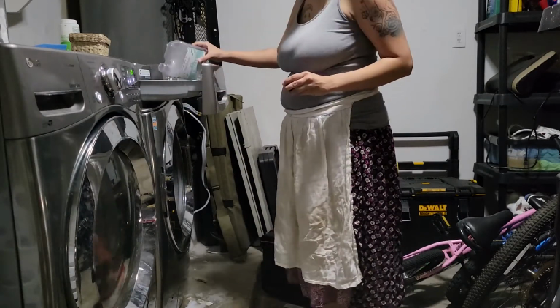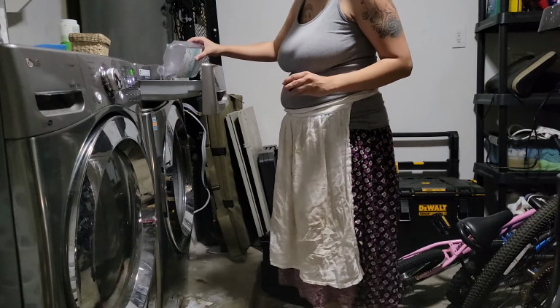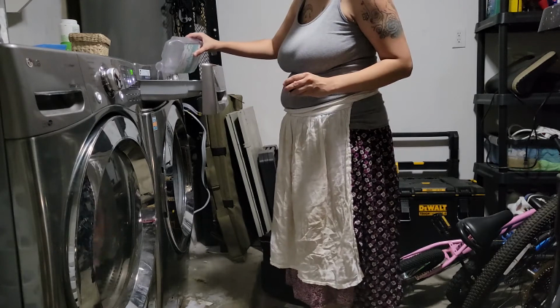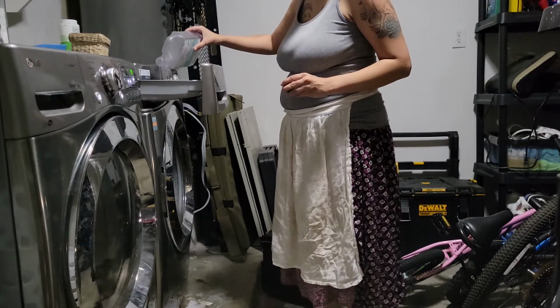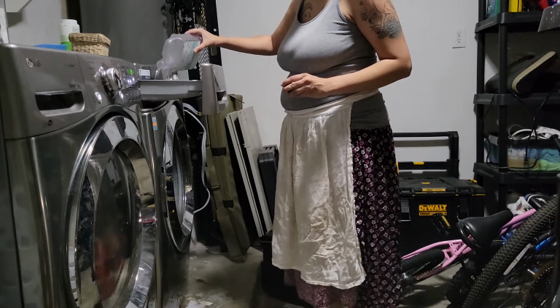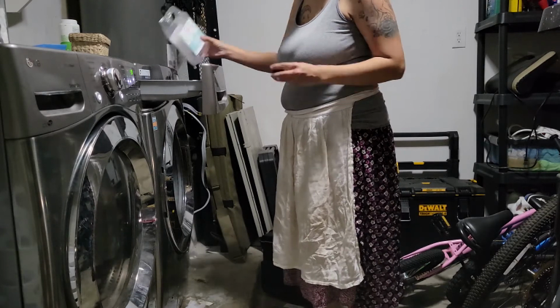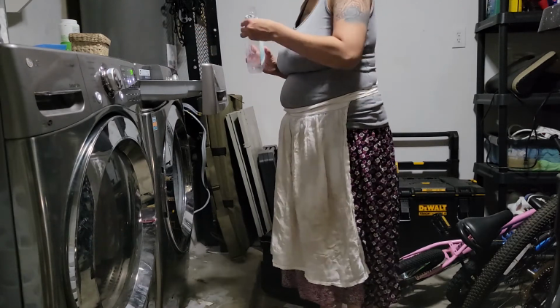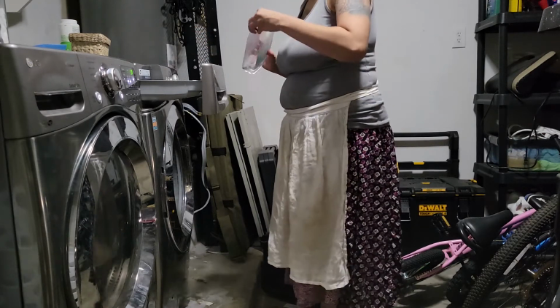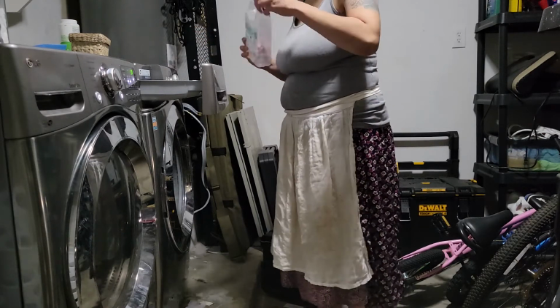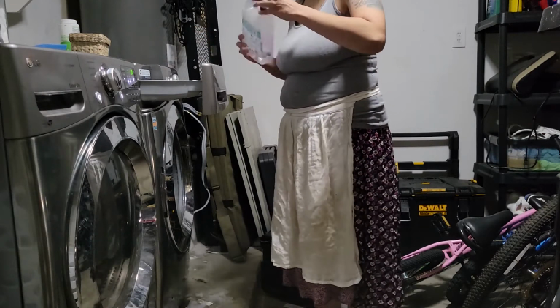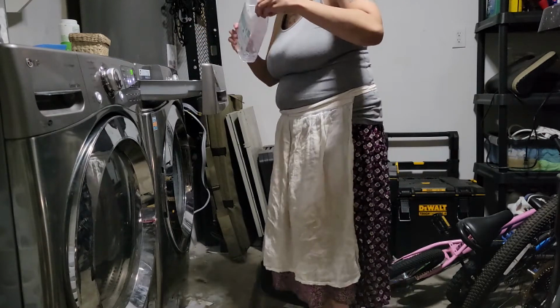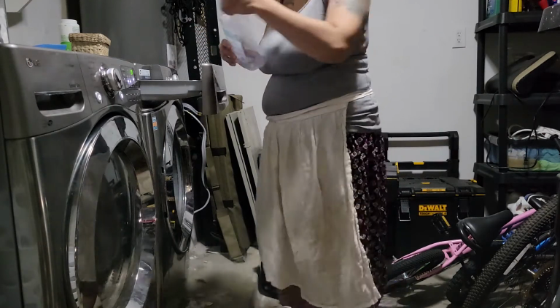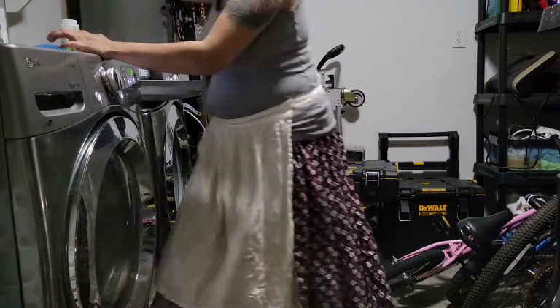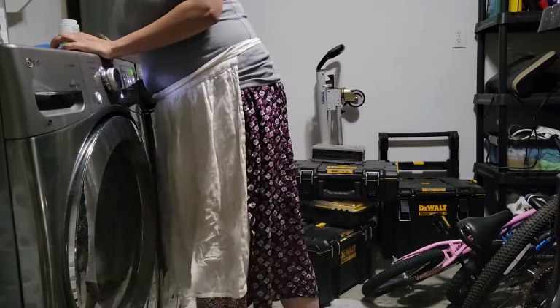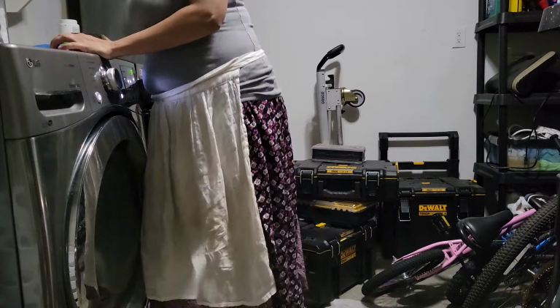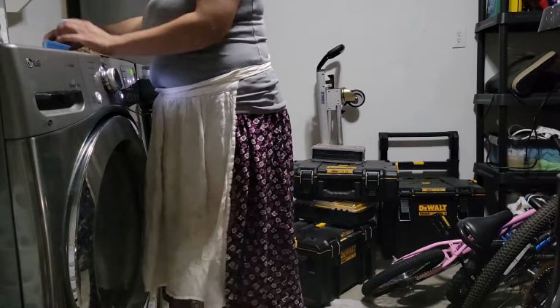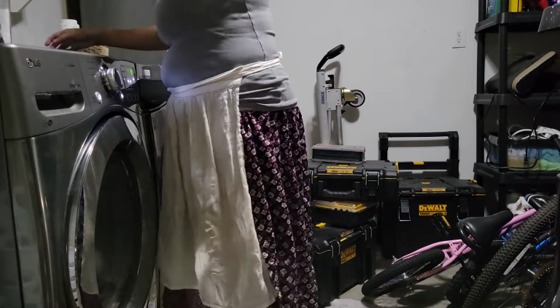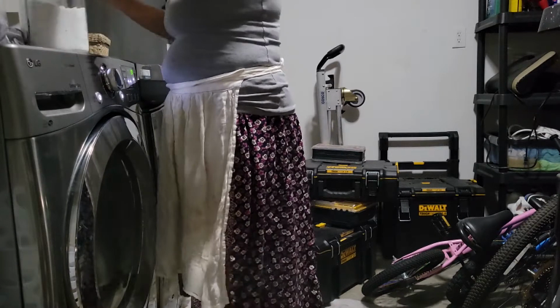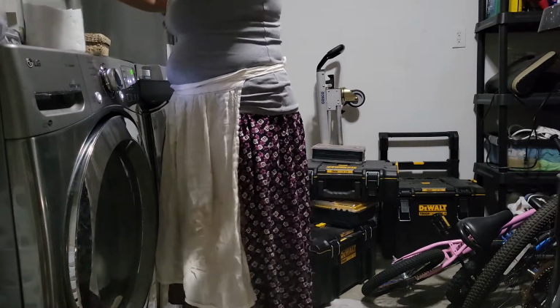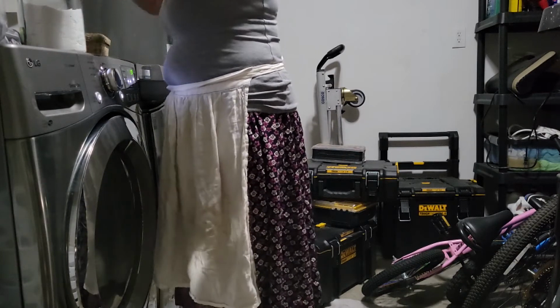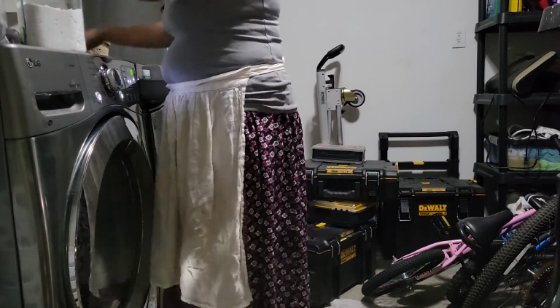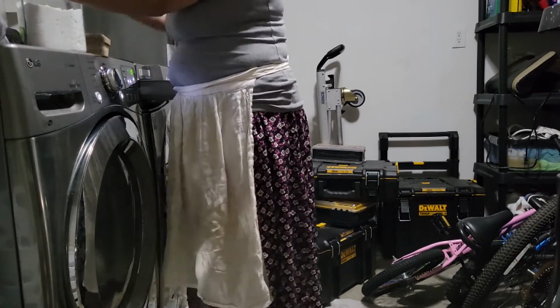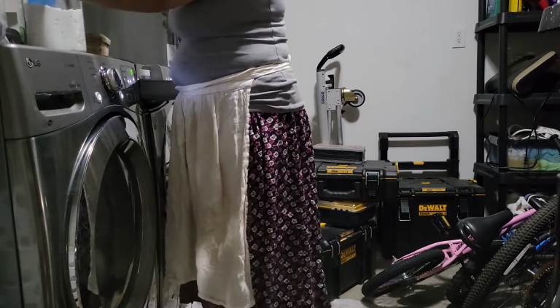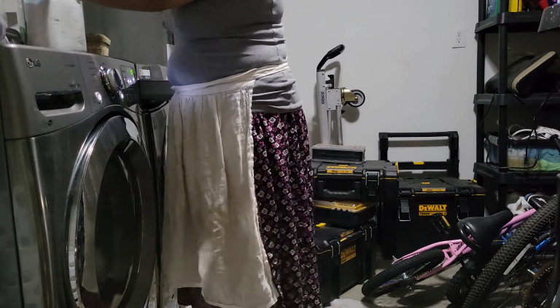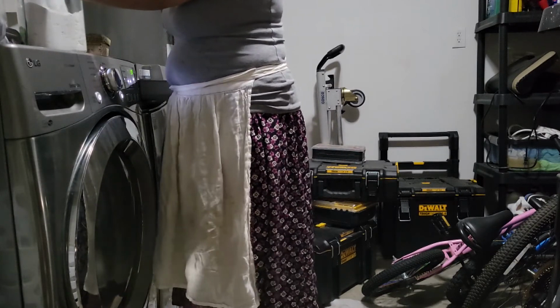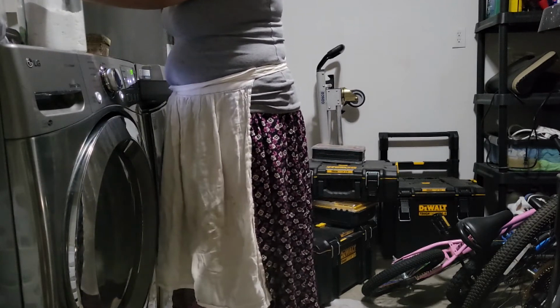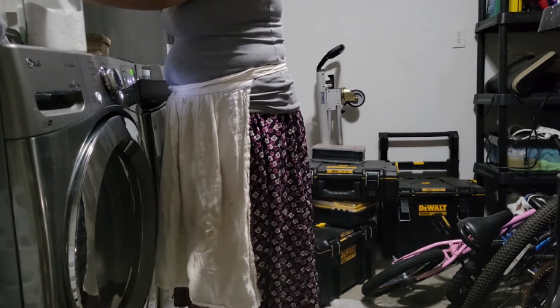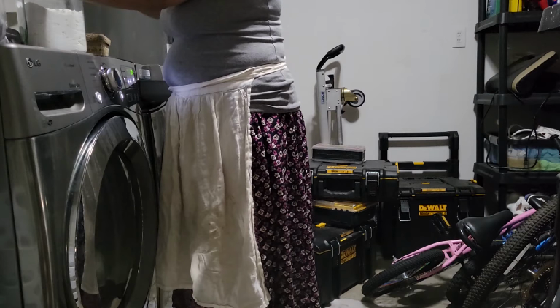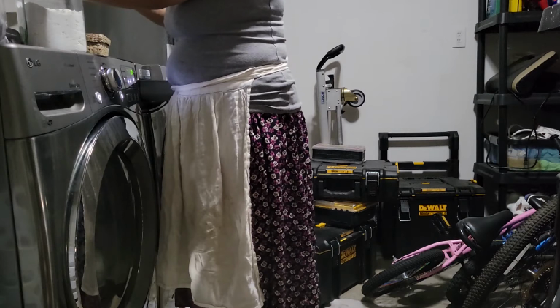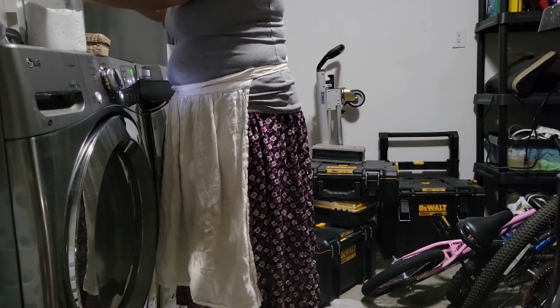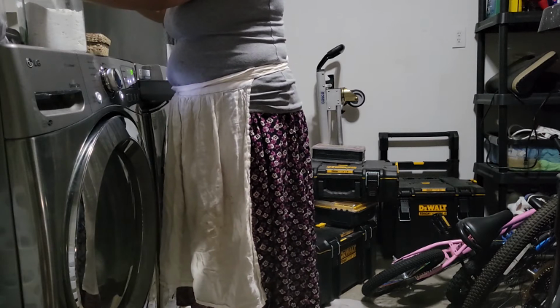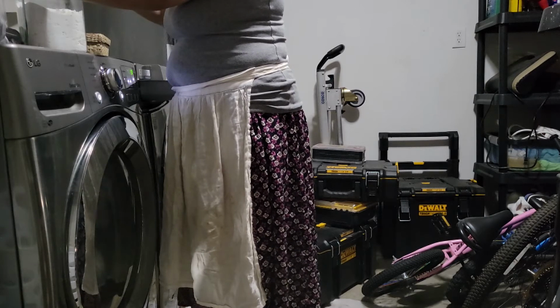The most important thing is to make sure that you rinse them well and then throw them into a hot water washing cycle. This will make sure that they're extremely clean.